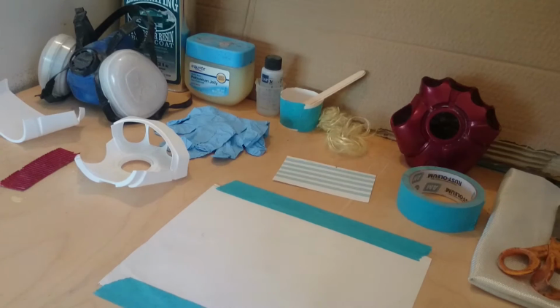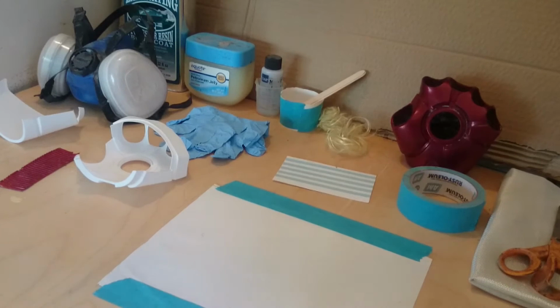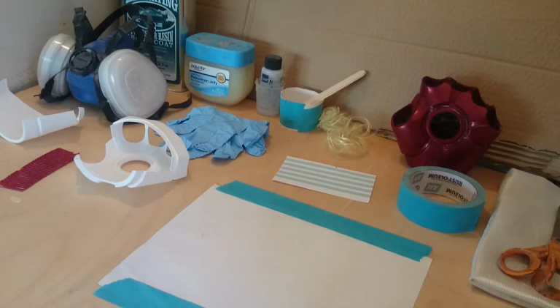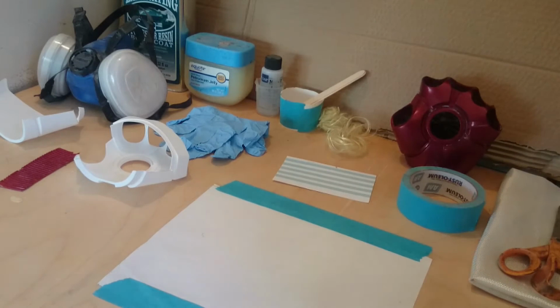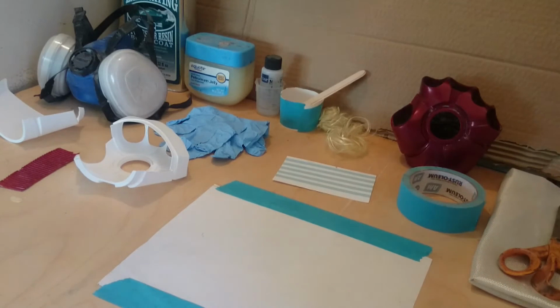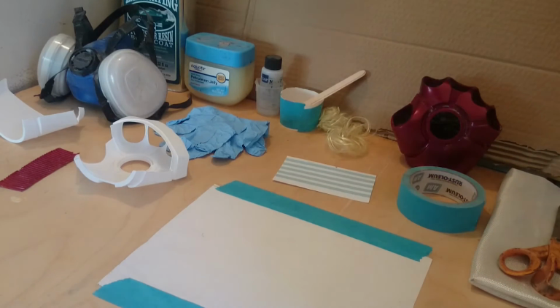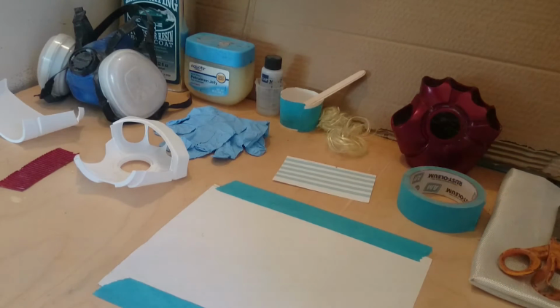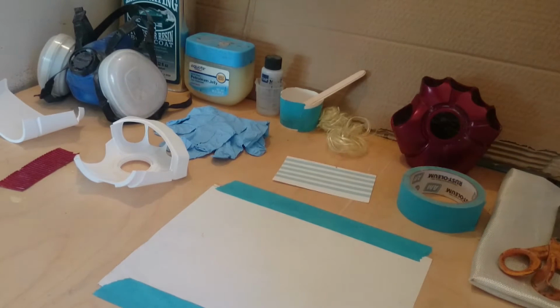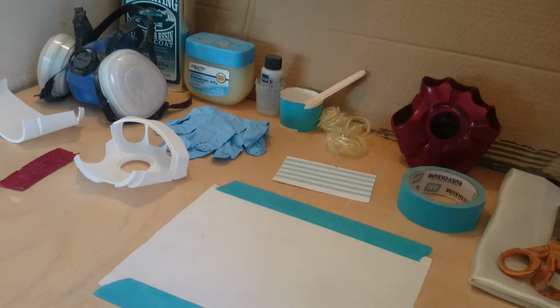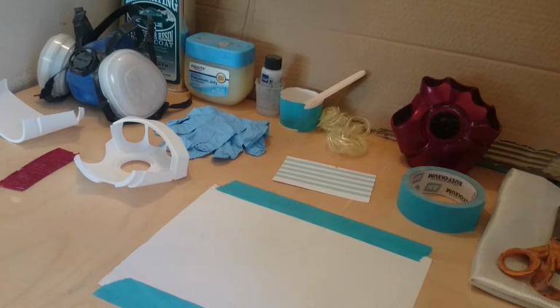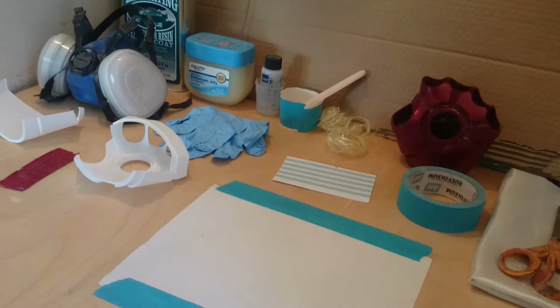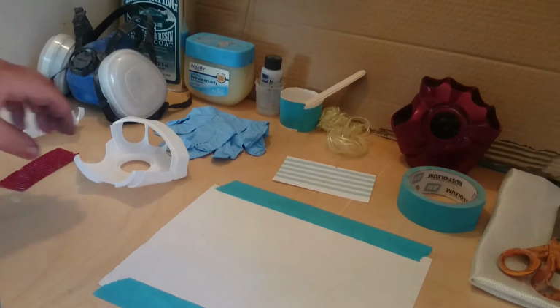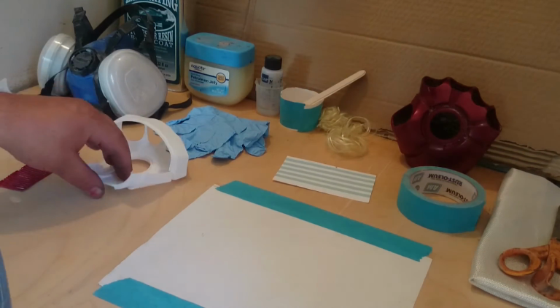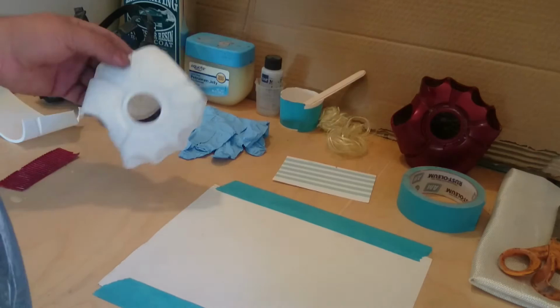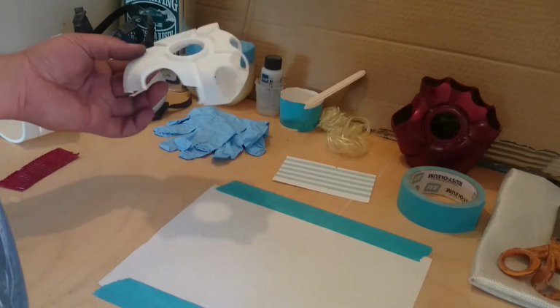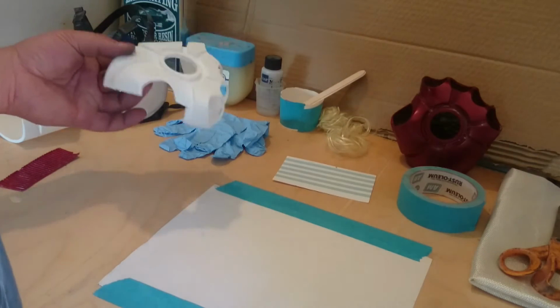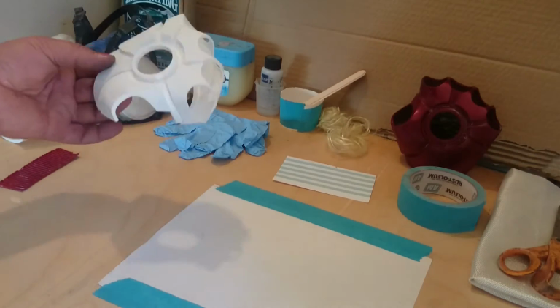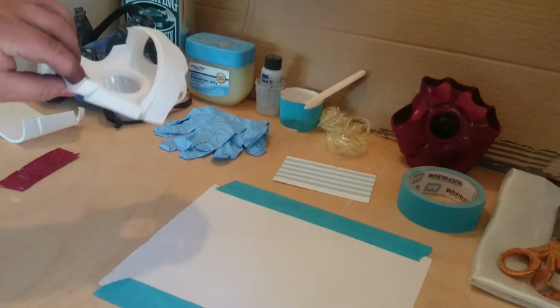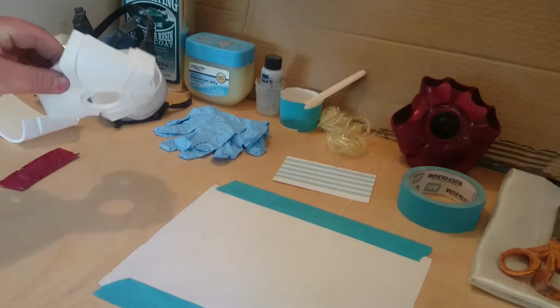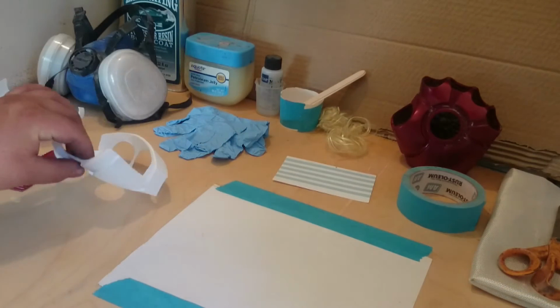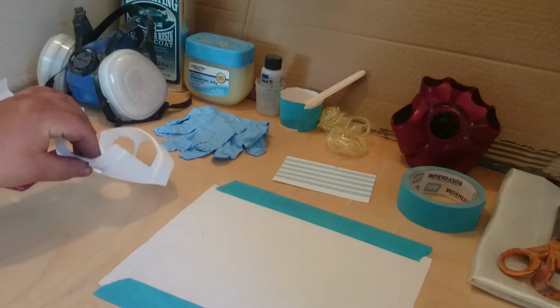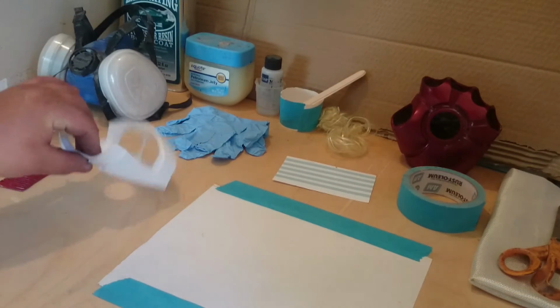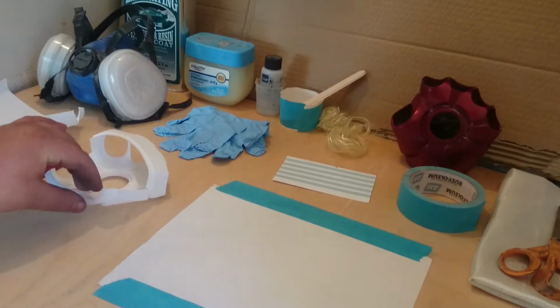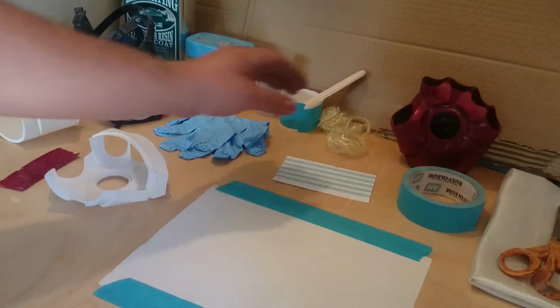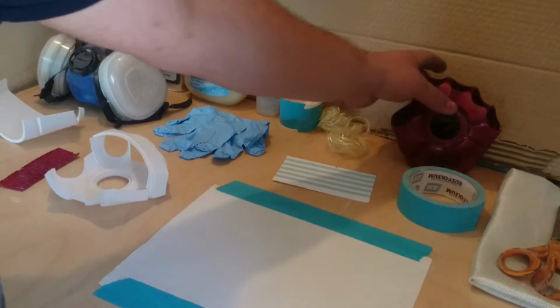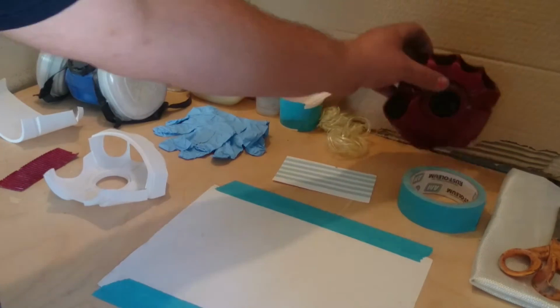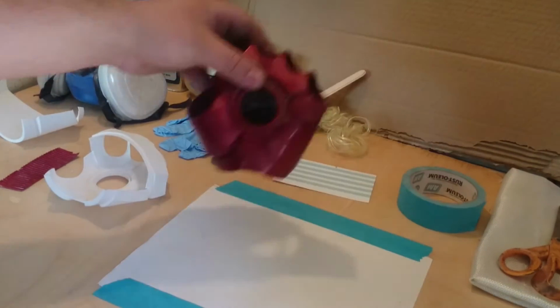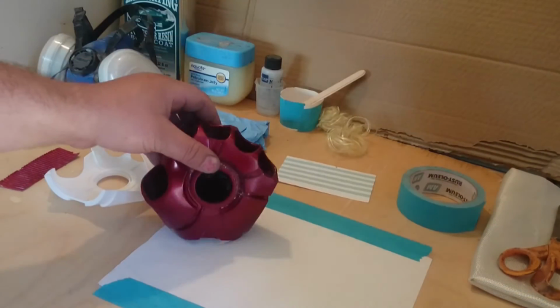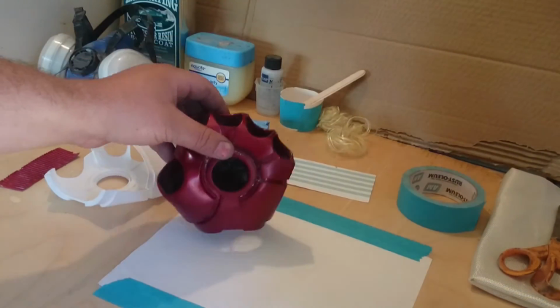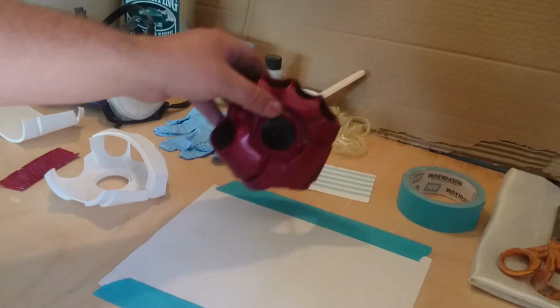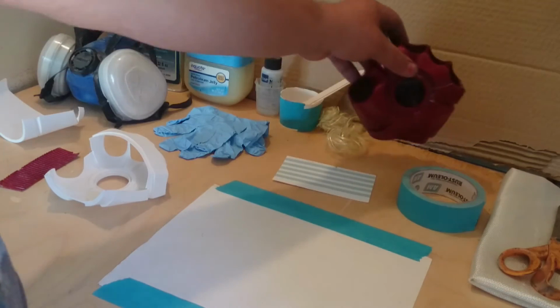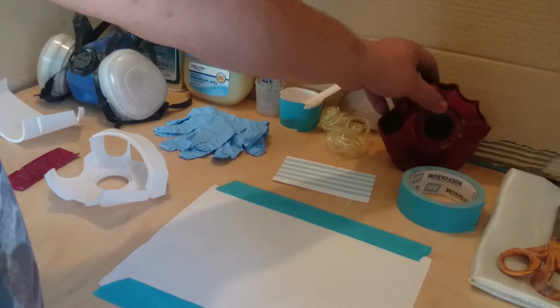Hey guys, it's JMA. So as you saw in the previous video, we've got a 3D print — pretty late compared to the fully done one.